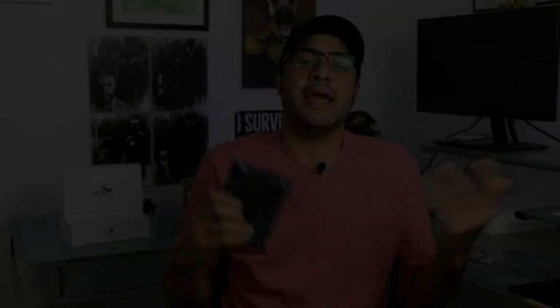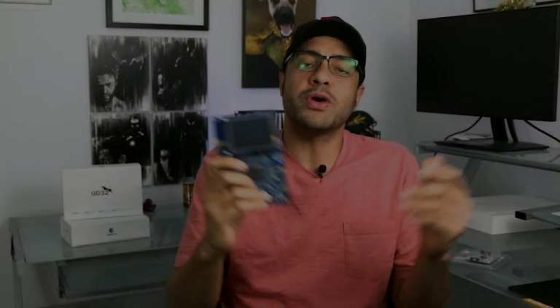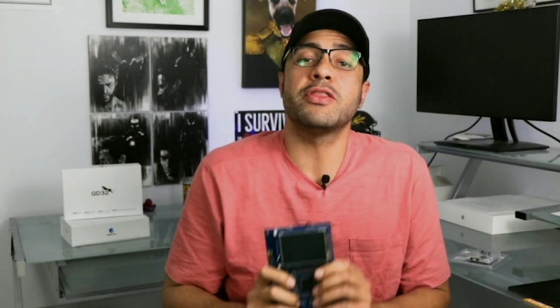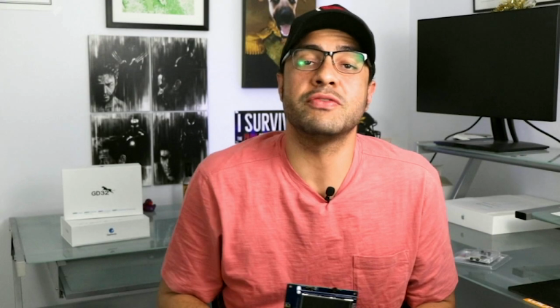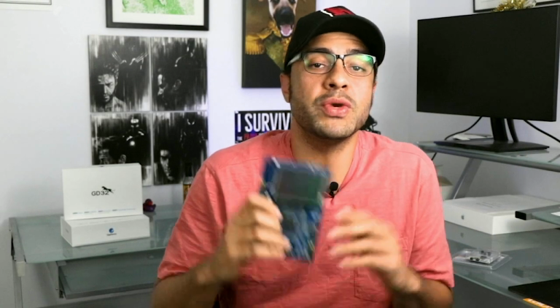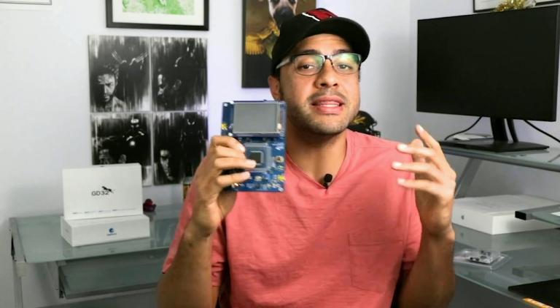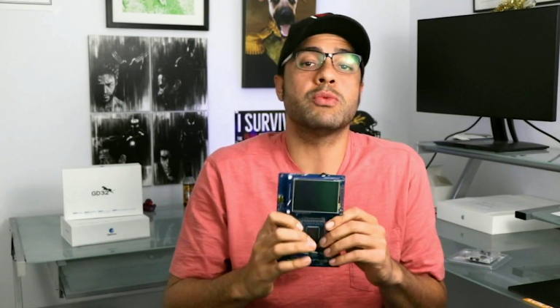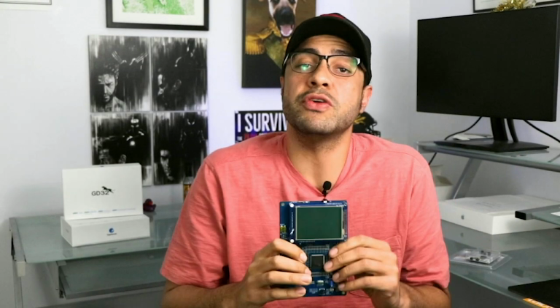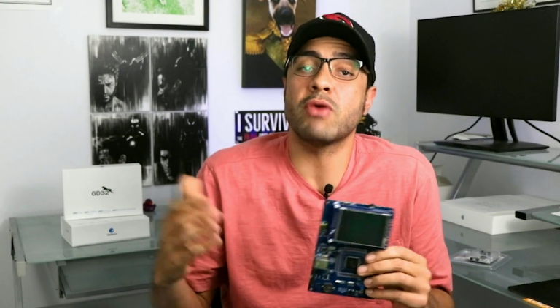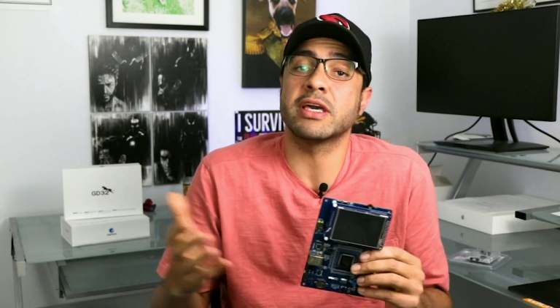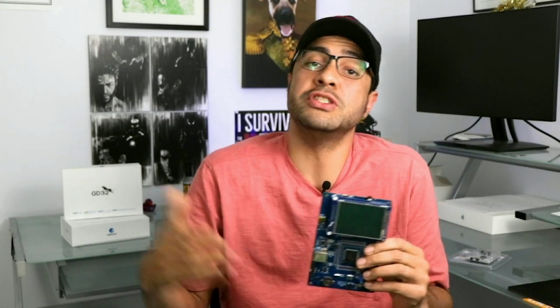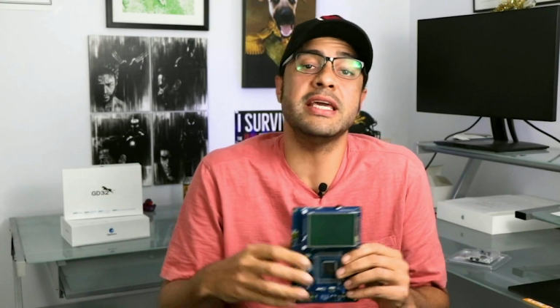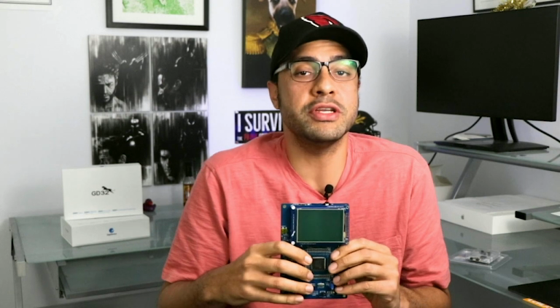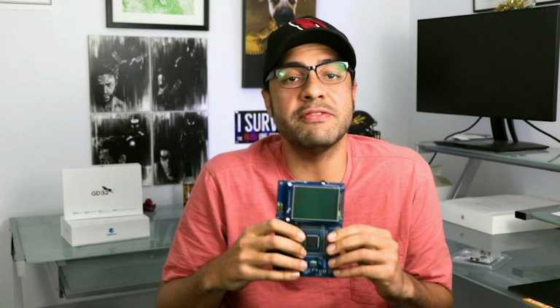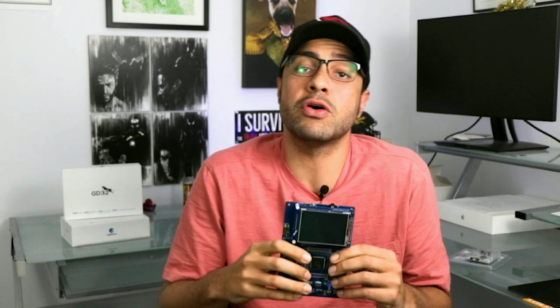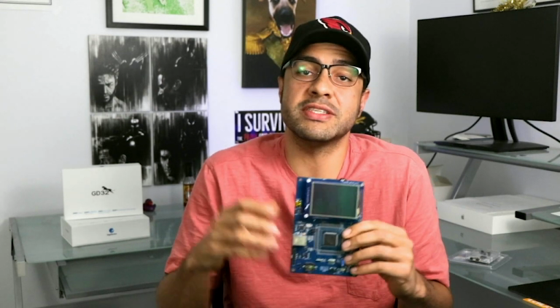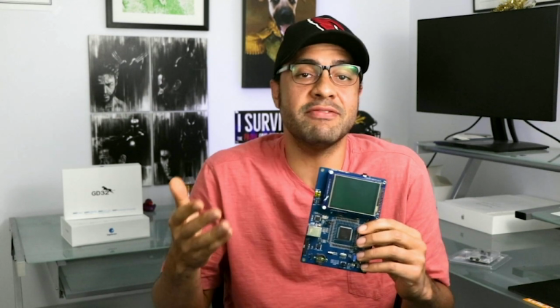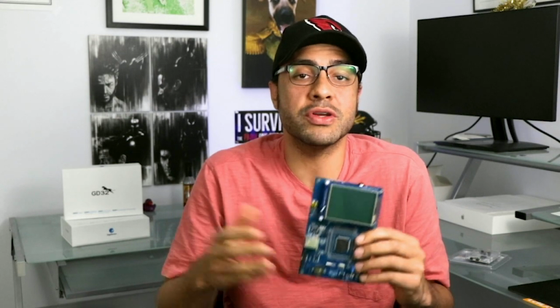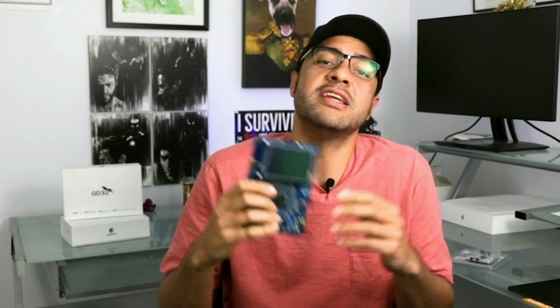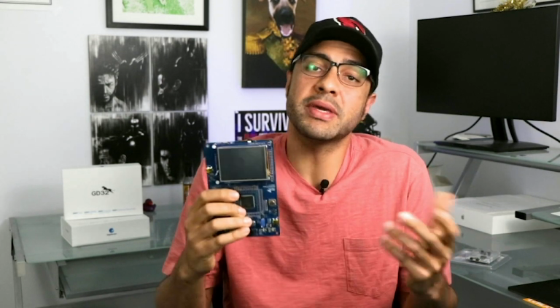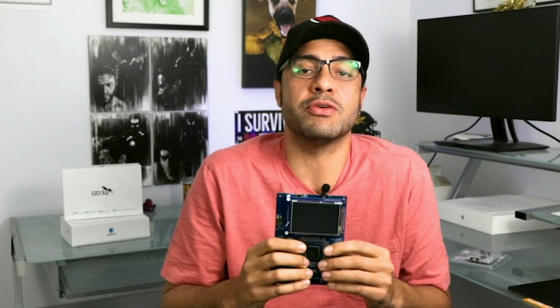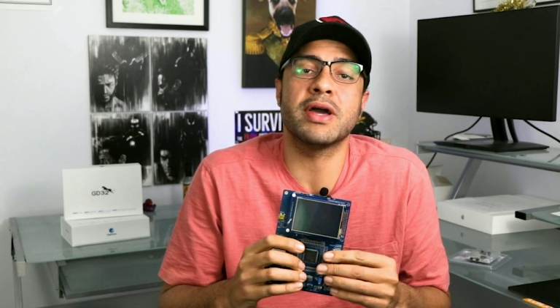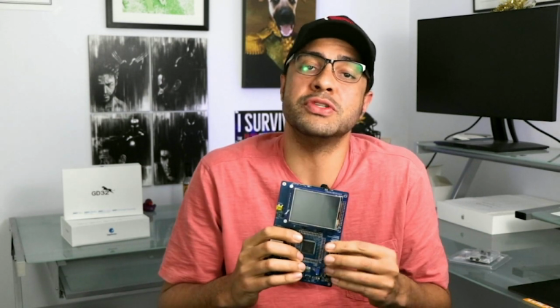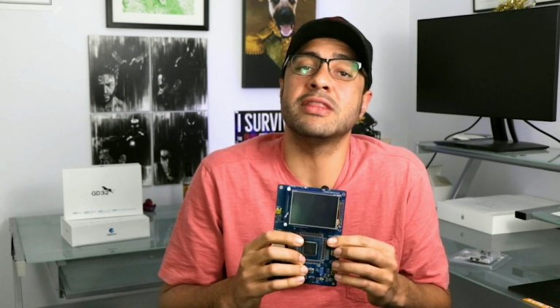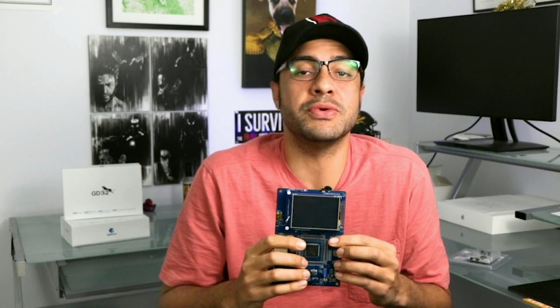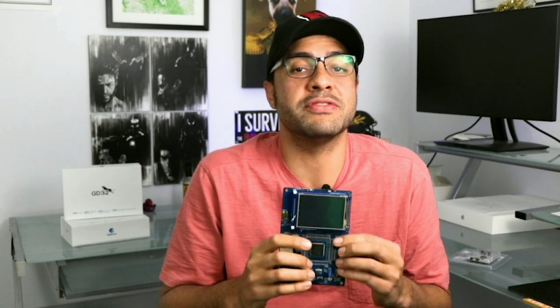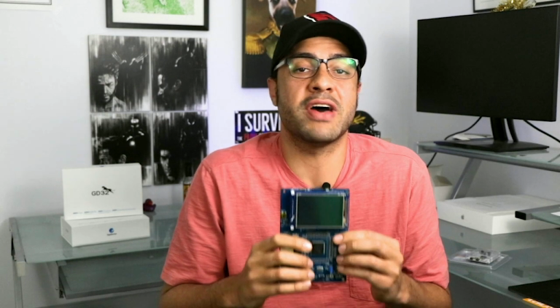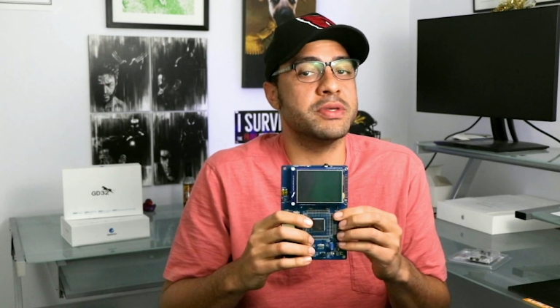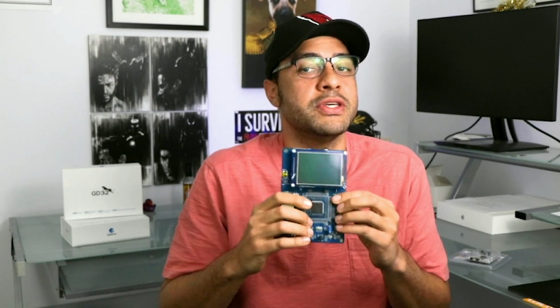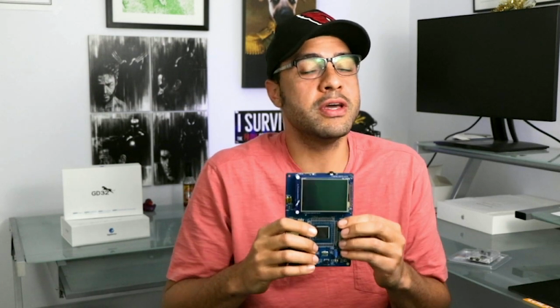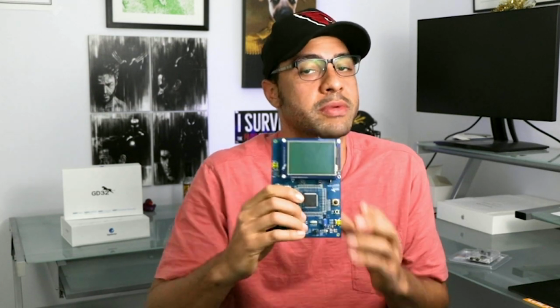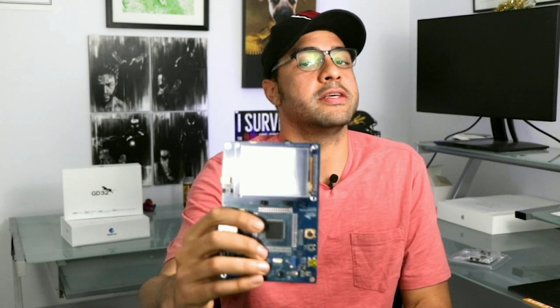Hey guys, welcome to another episode of DevKit Weekly. This week we'll be reviewing and raffling a couple of GD32E507Z eval boards — development kits built around the new GD32E5 series of high-performance MCUs from GigaDevice.